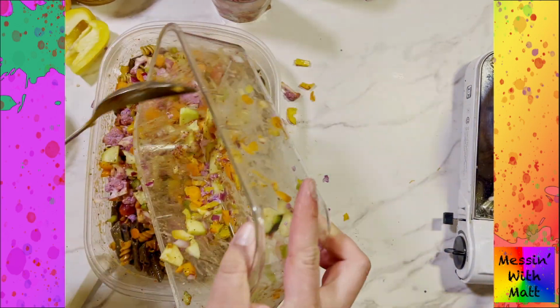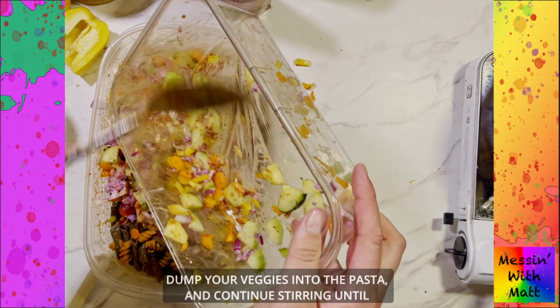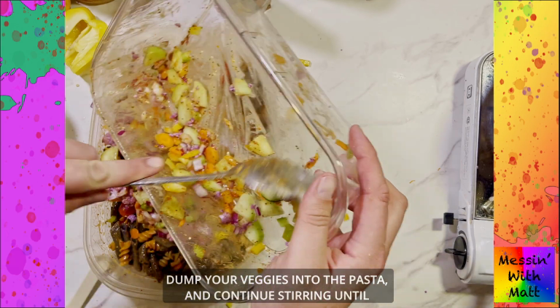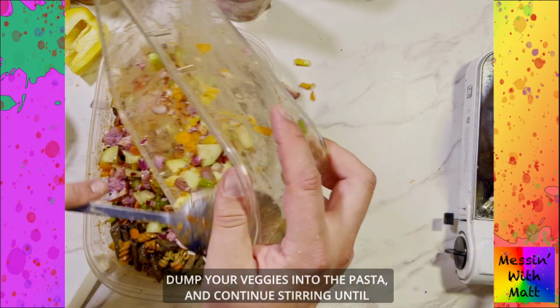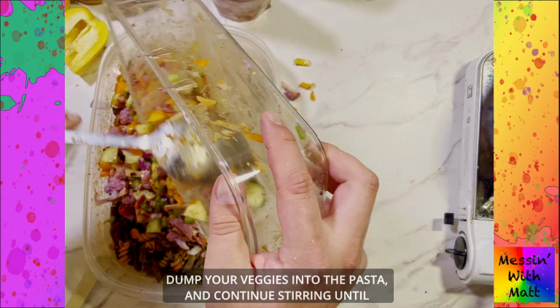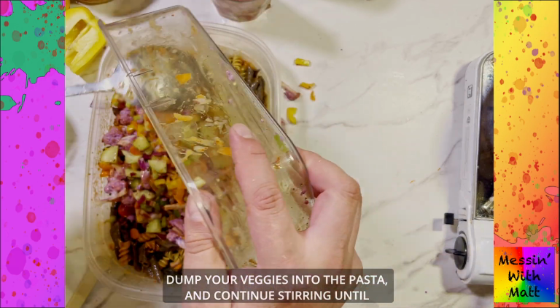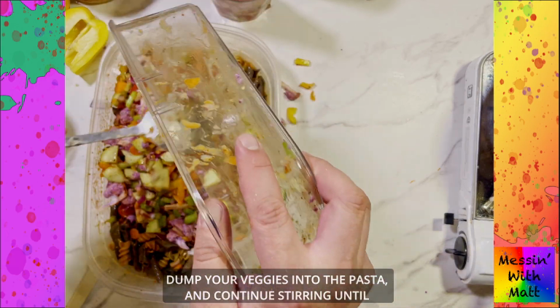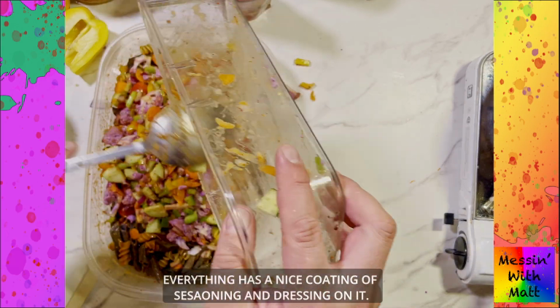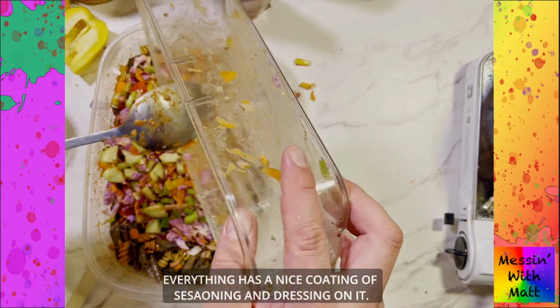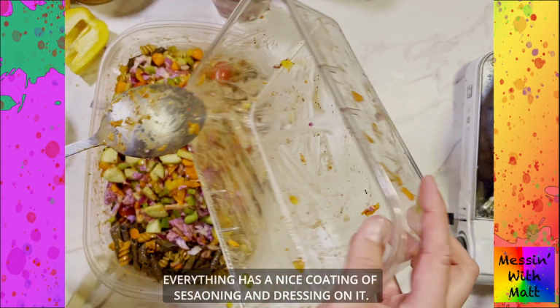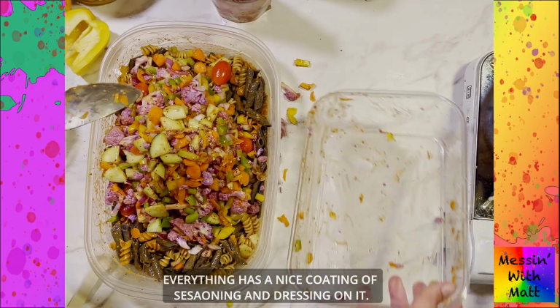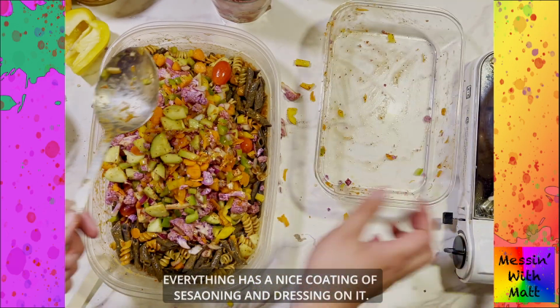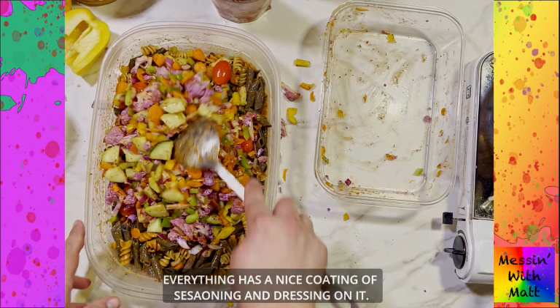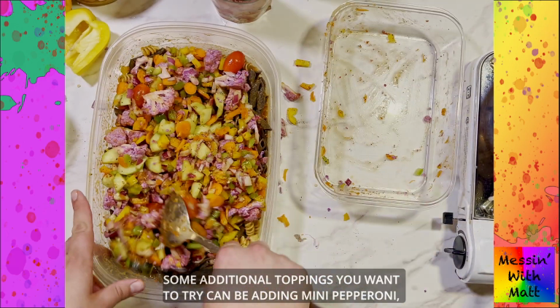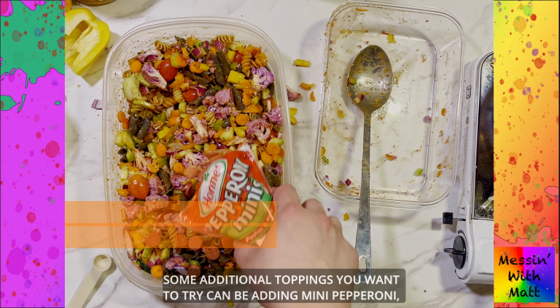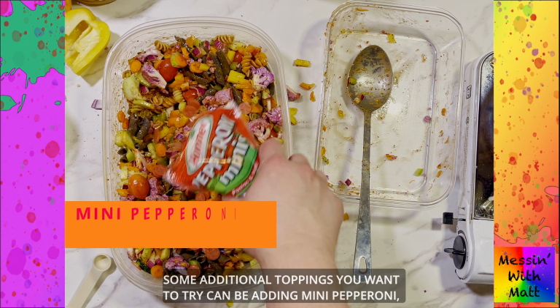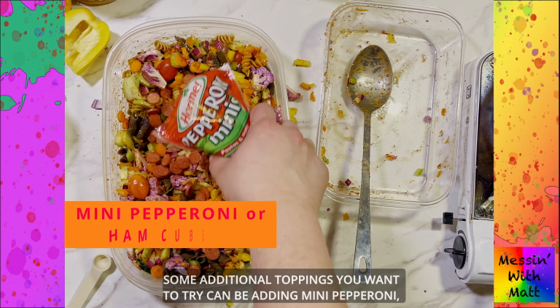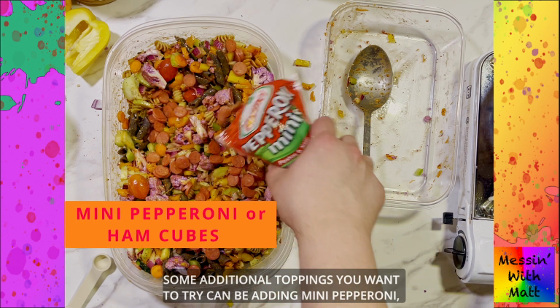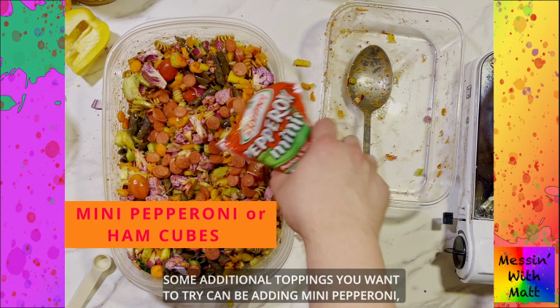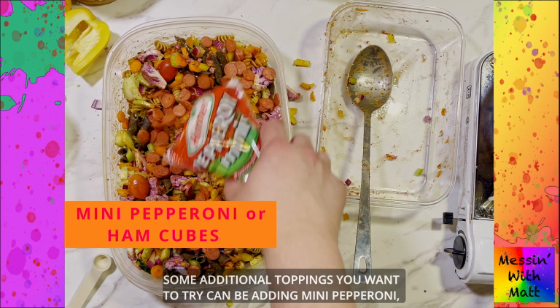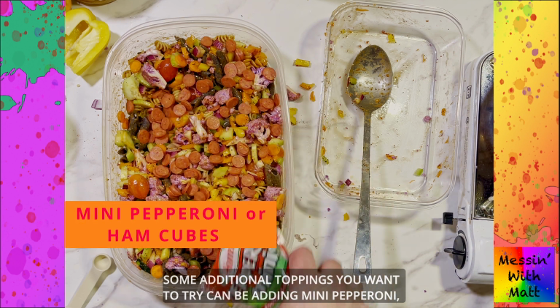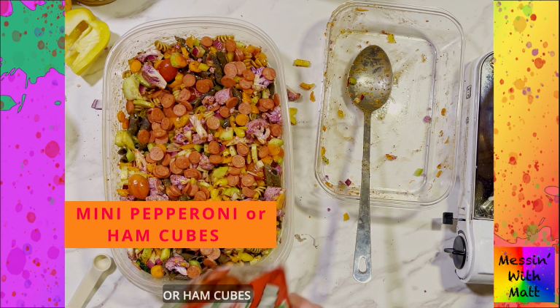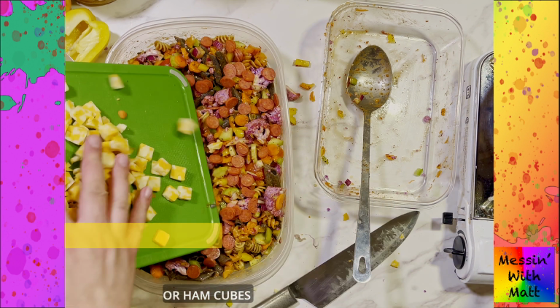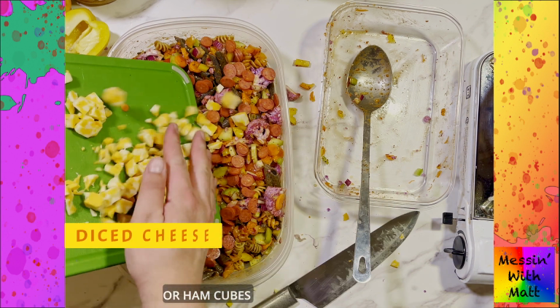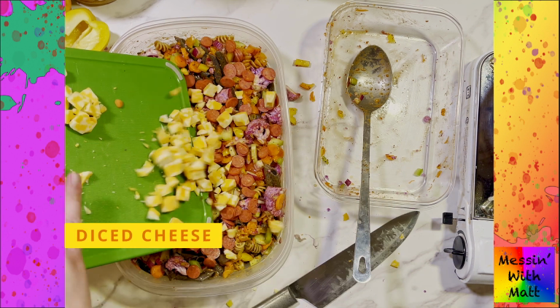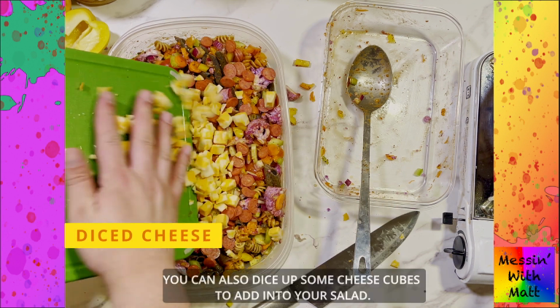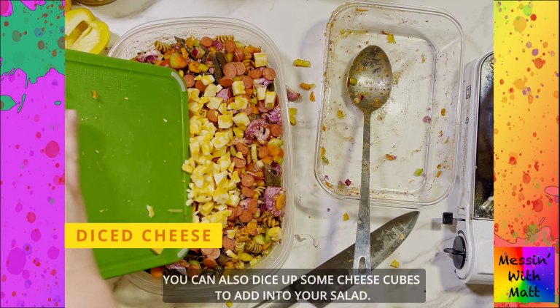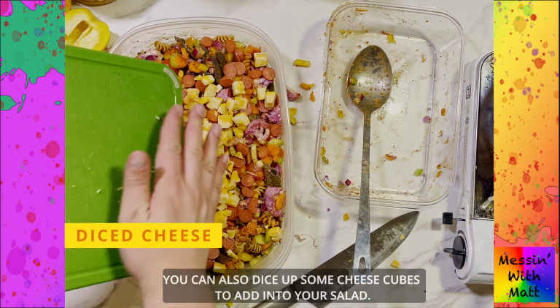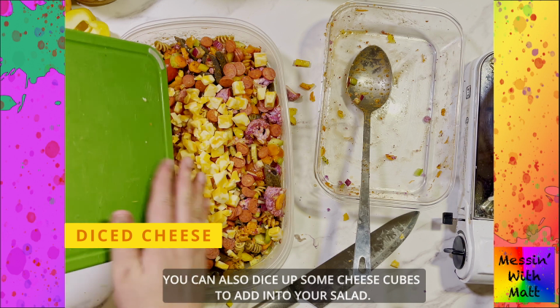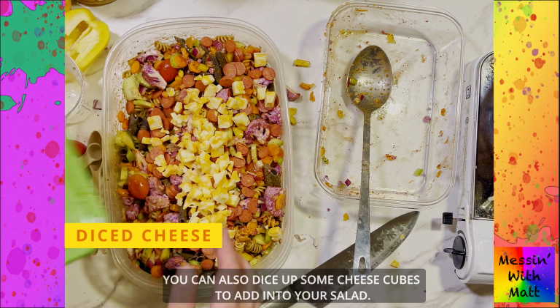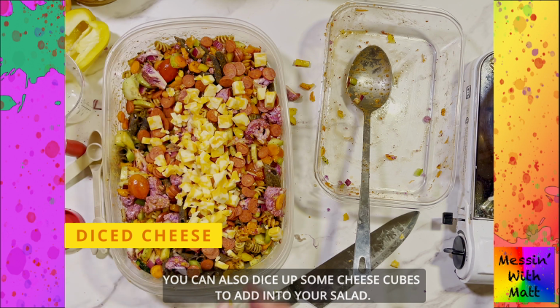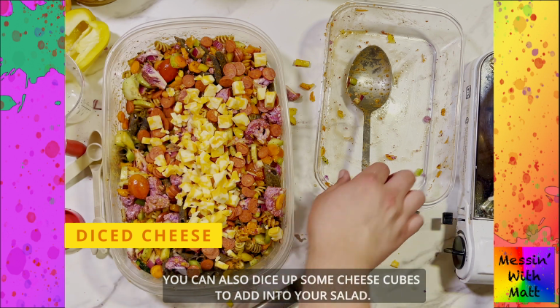Dump your veggies into the pasta and continue stirring until everything has a nice coating of seasoning and dressing. Some additional toppings you can try are mini pepperonis or ham cubes. You can also dice up some cheese cubes to add into your salad.